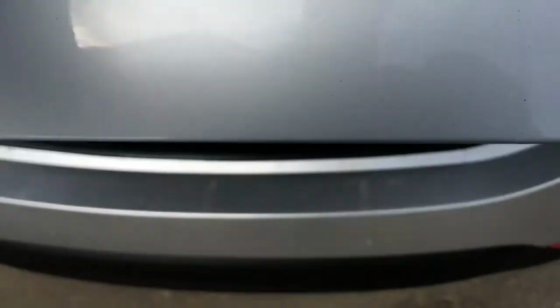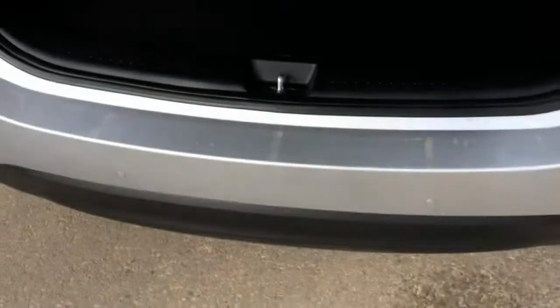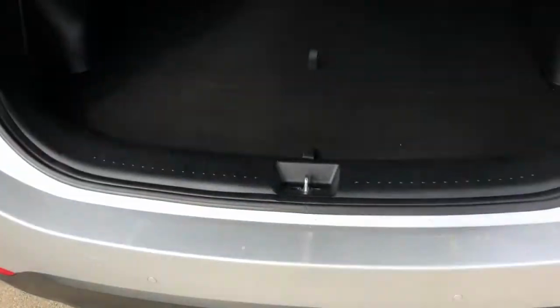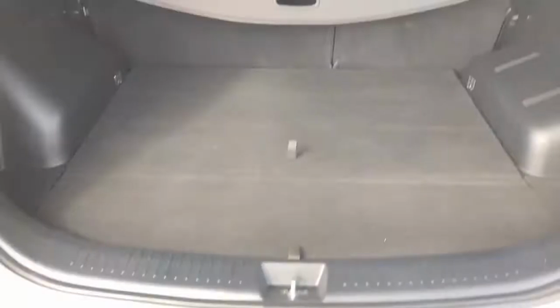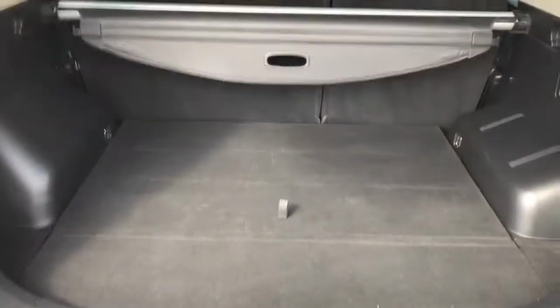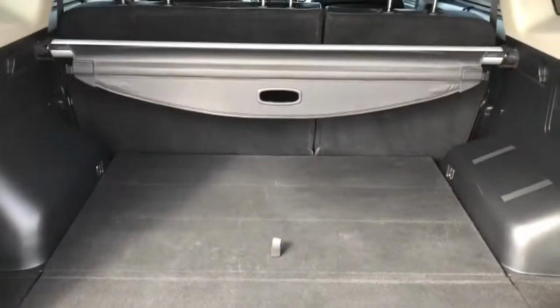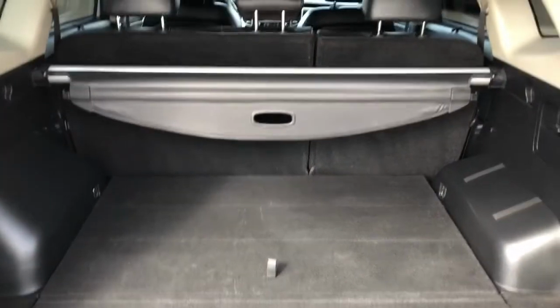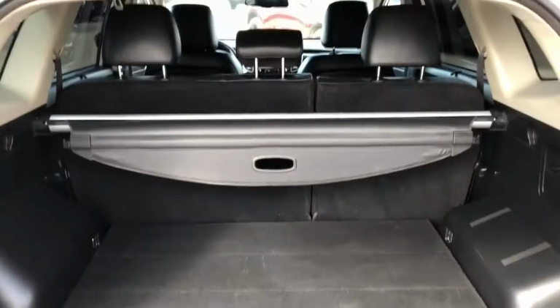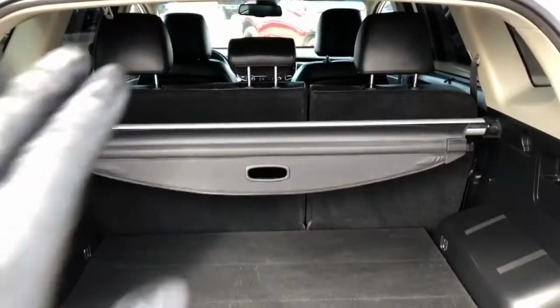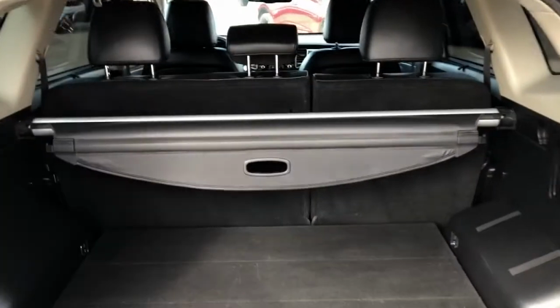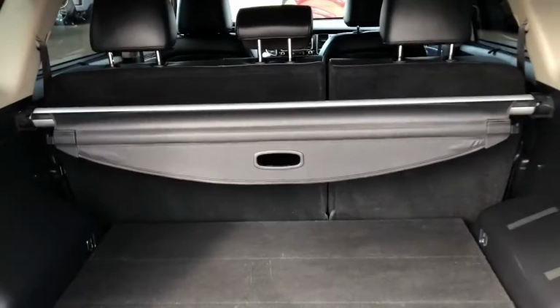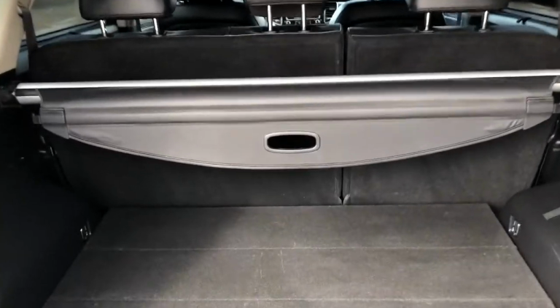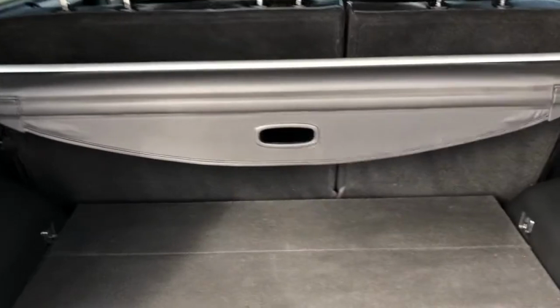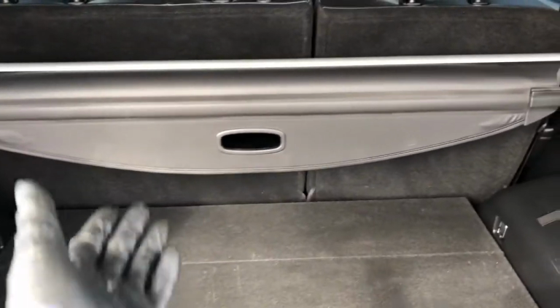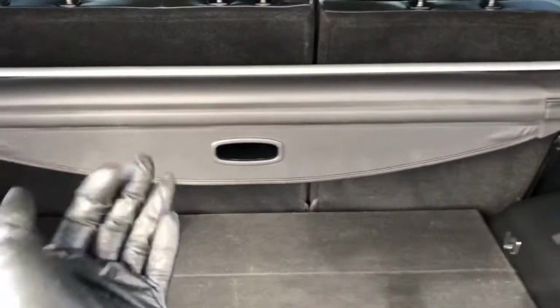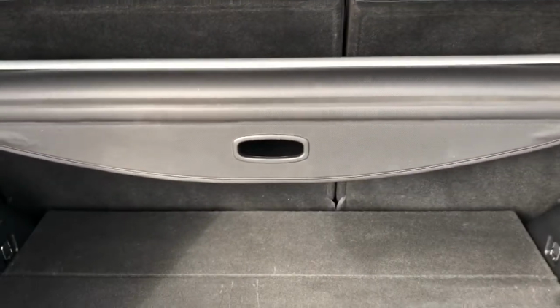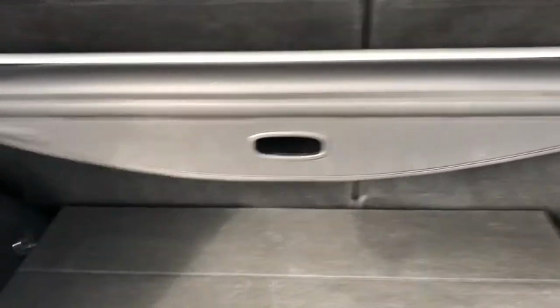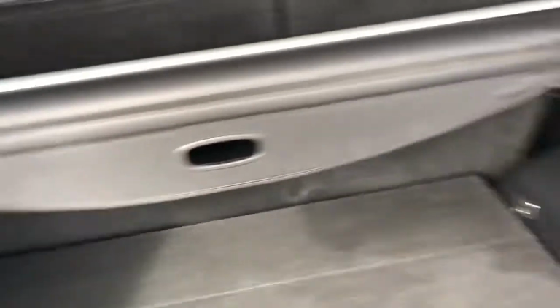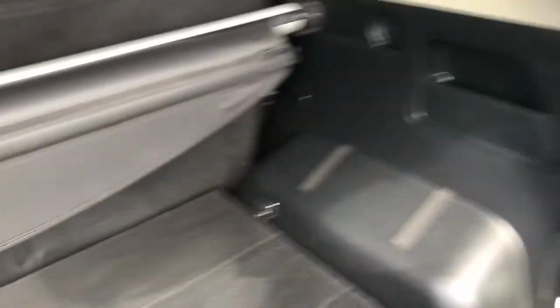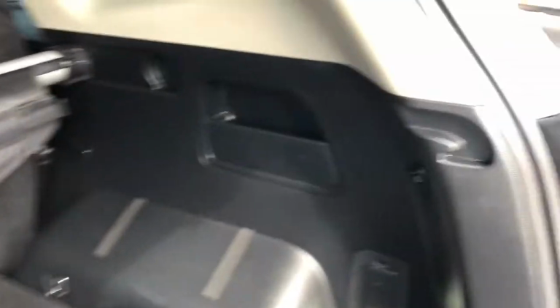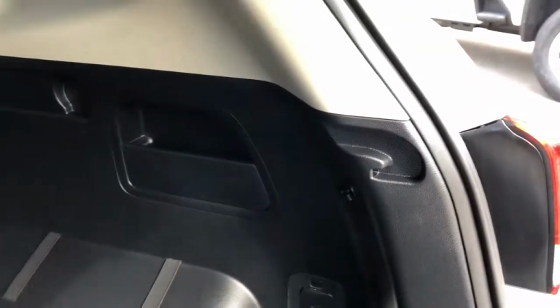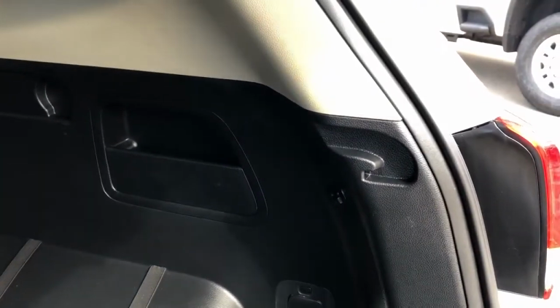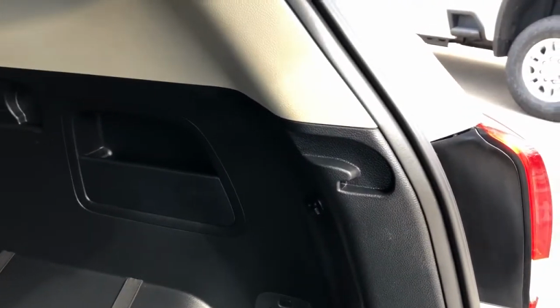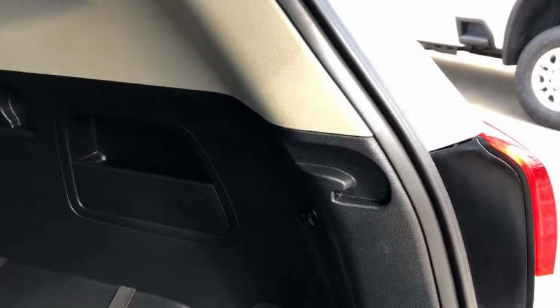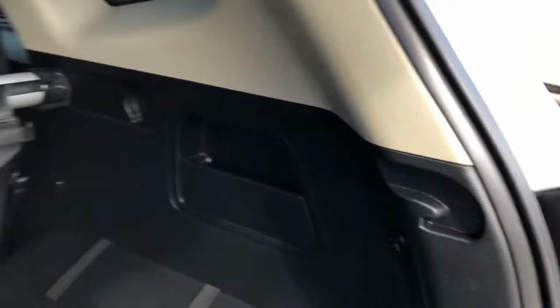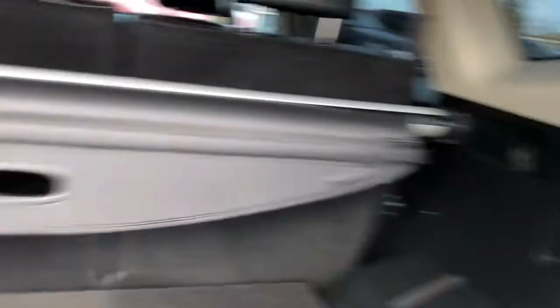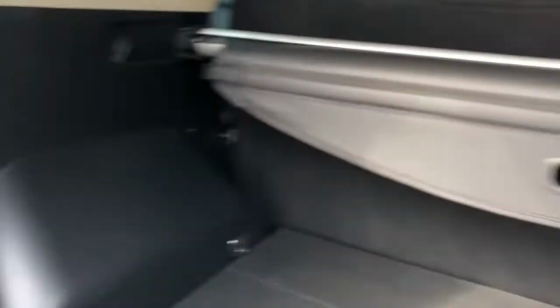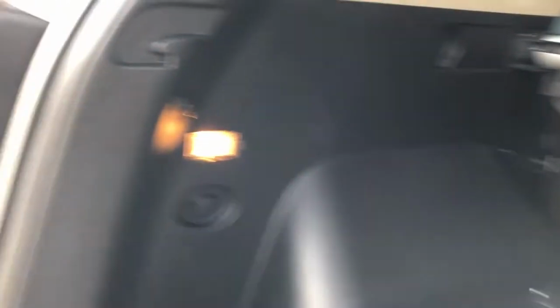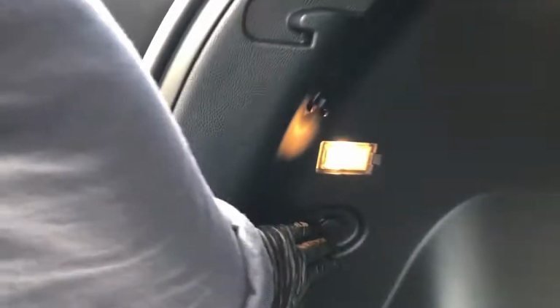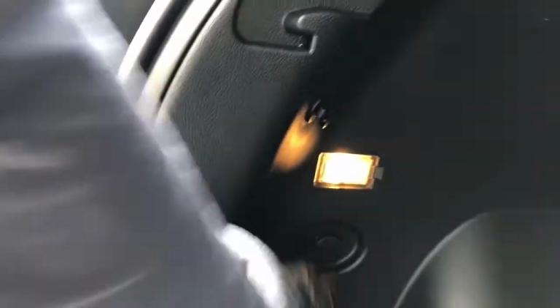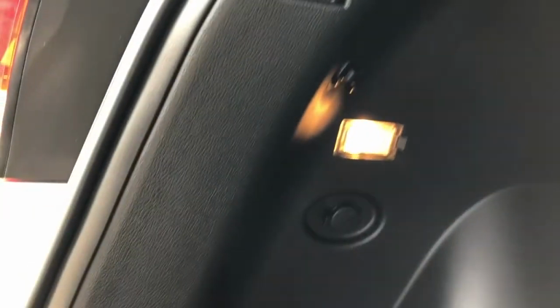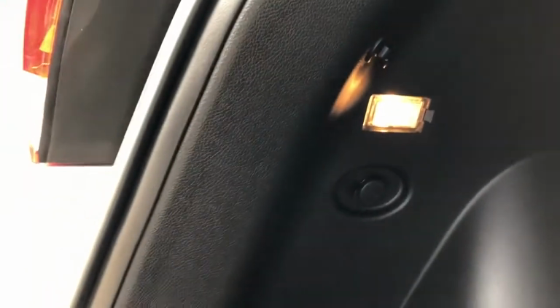Open our lift gate — see plenty of storage inside. 60-40 split bench in the back. We also have our pullout privacy cover. Storage off to the sides, and we also have a 12-volt charging port.